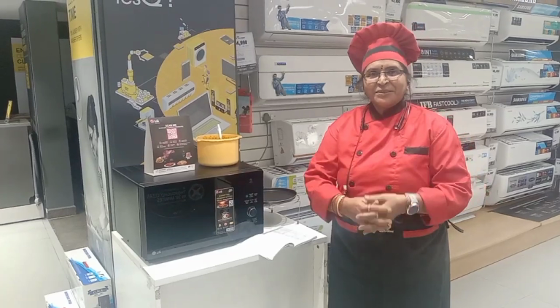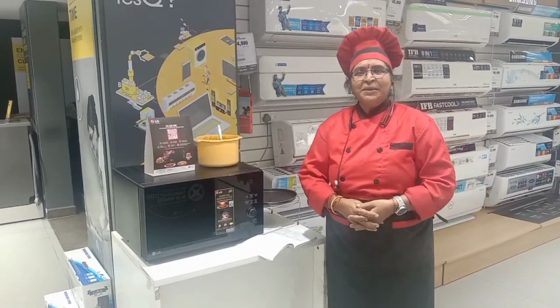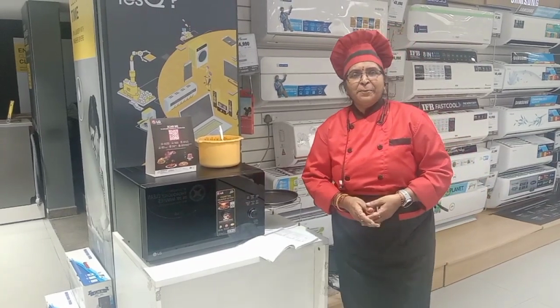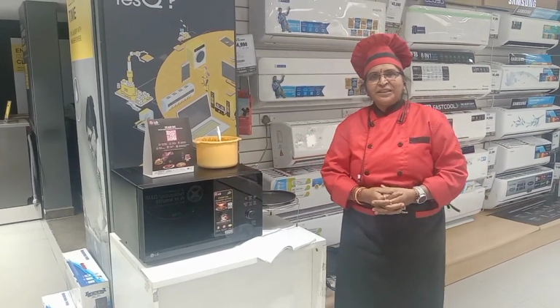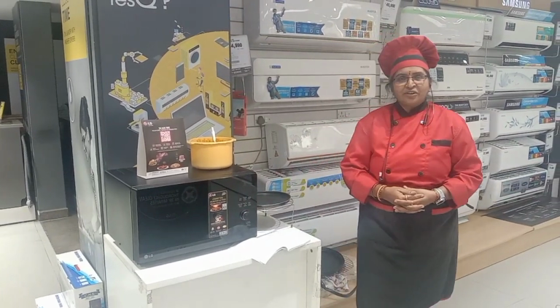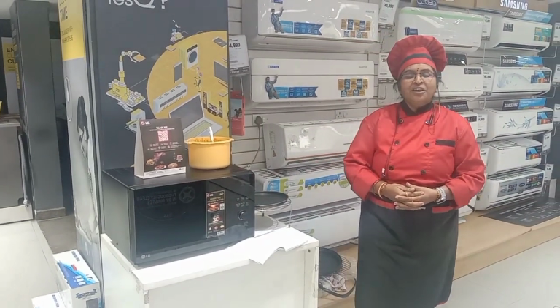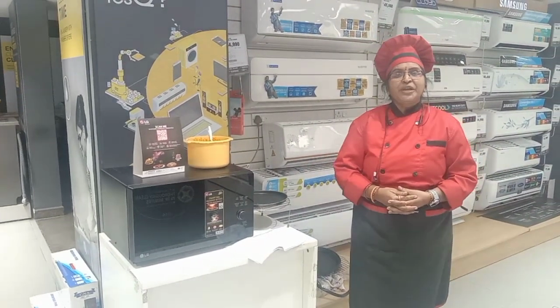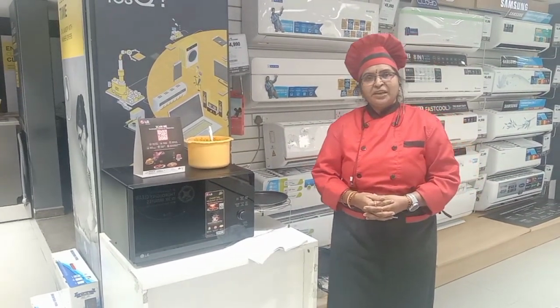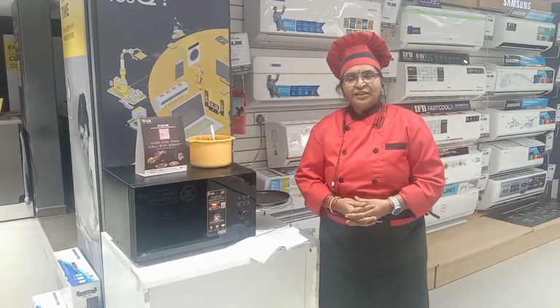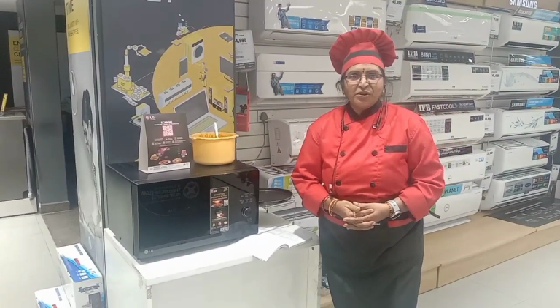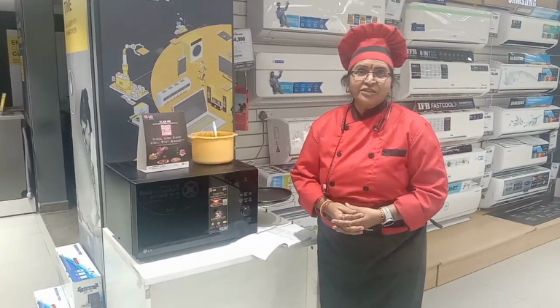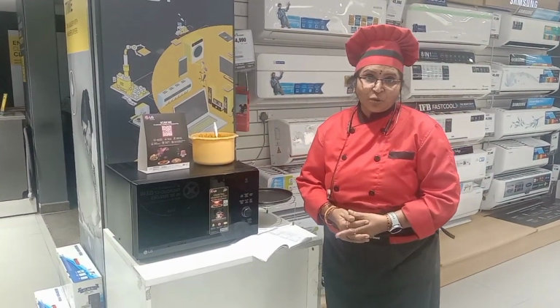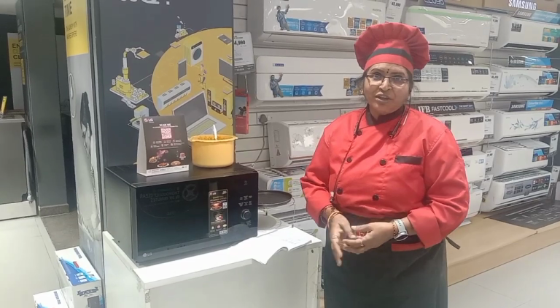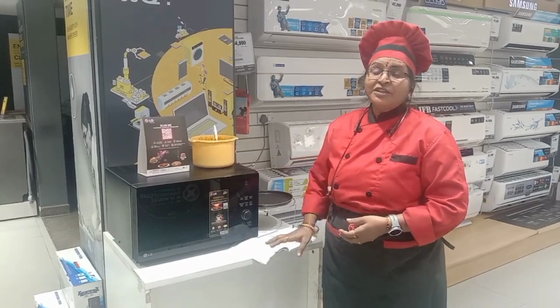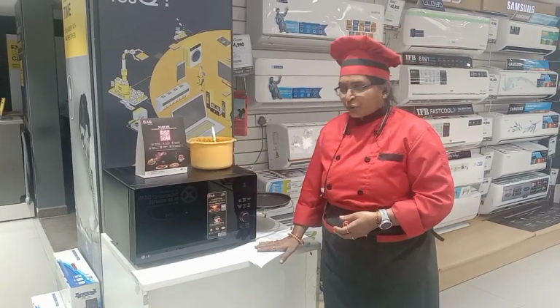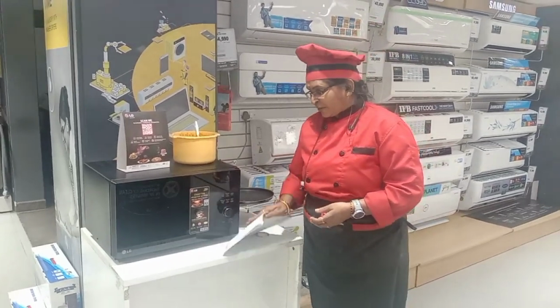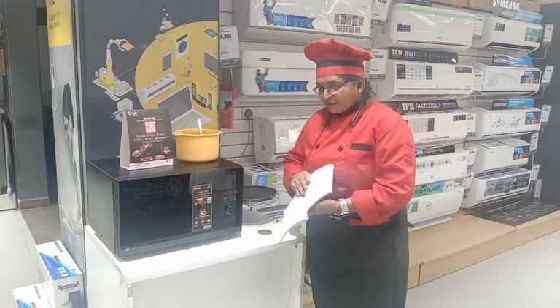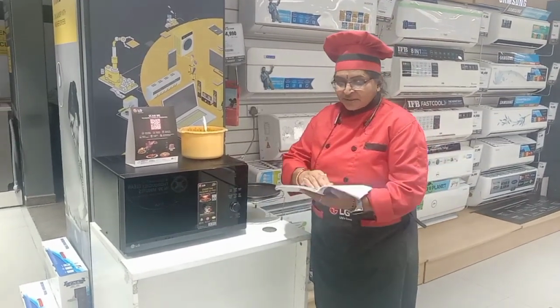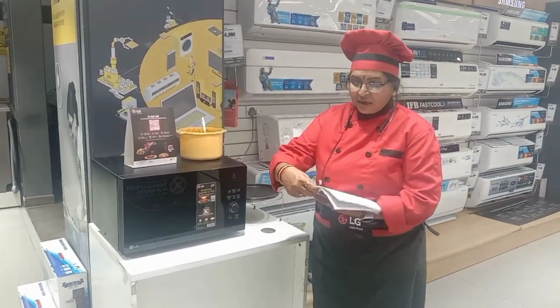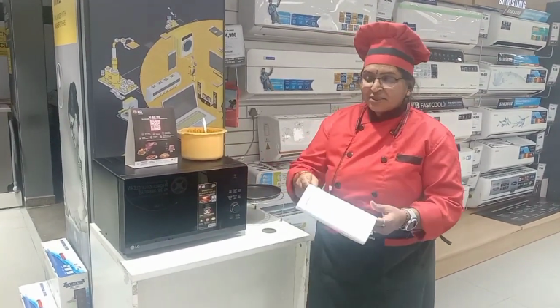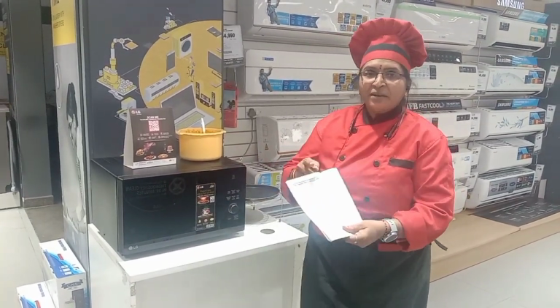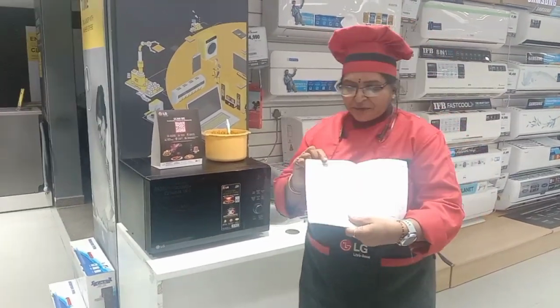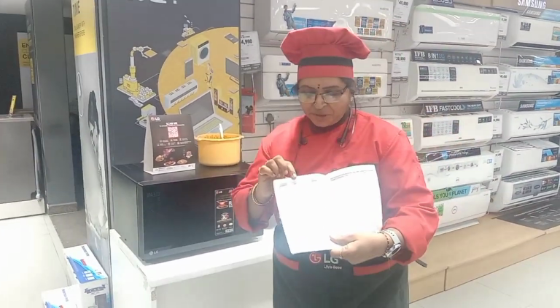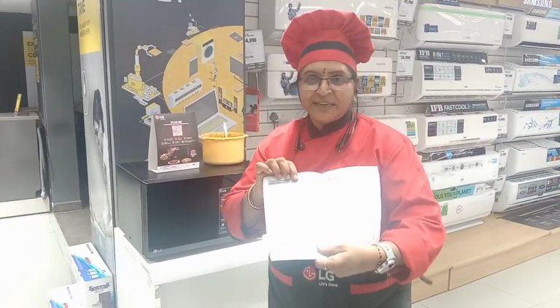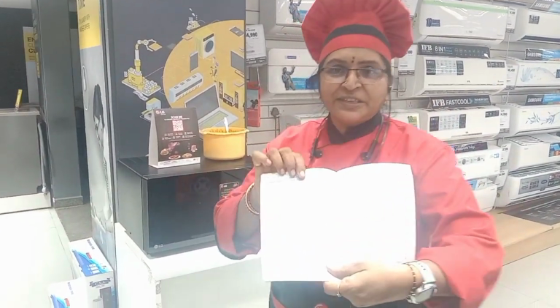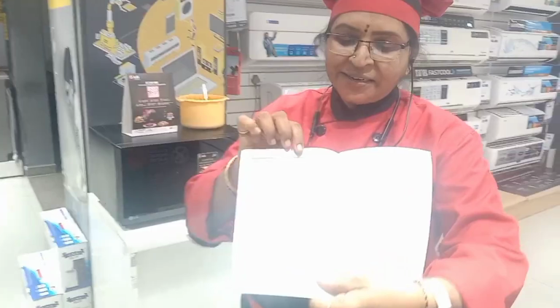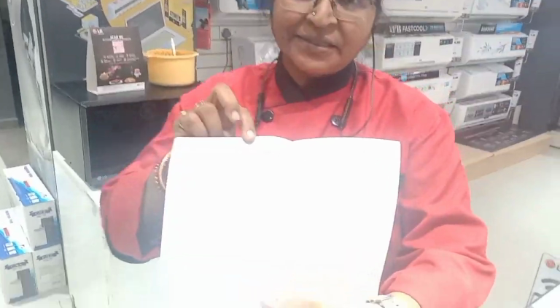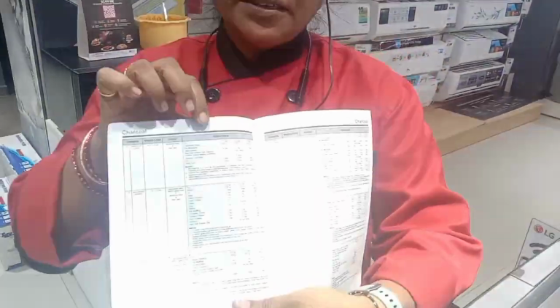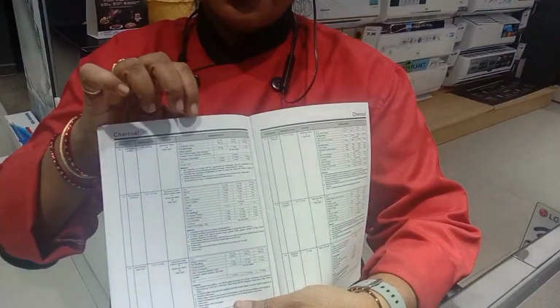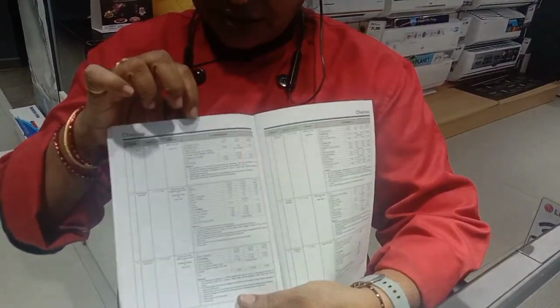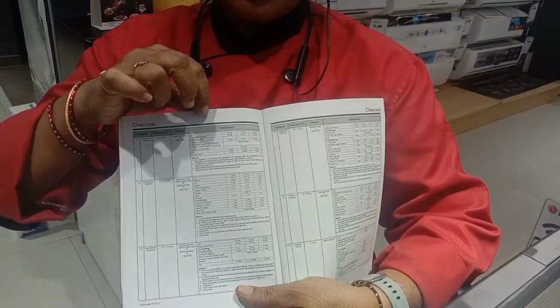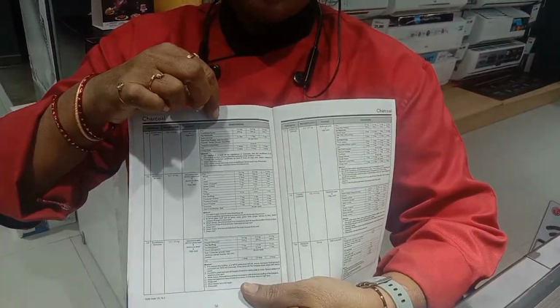Namaste, Prema from LG Electronics. Today I am making the recipe of Tandoori Gobi in the charcoal mode. This is the user manual book they have given for the recipe, so this is a recipe book.